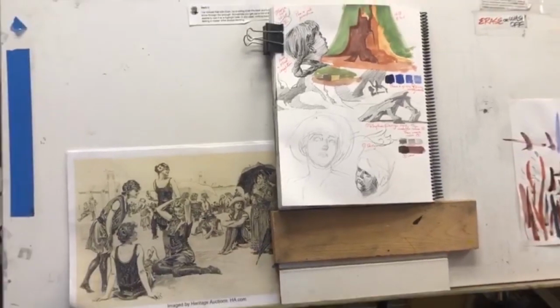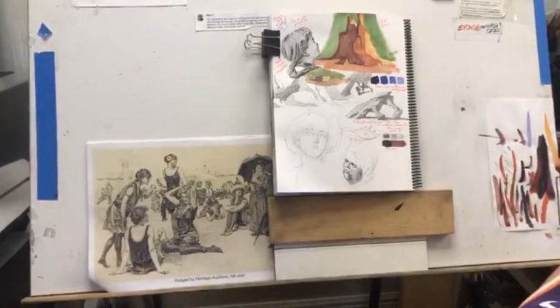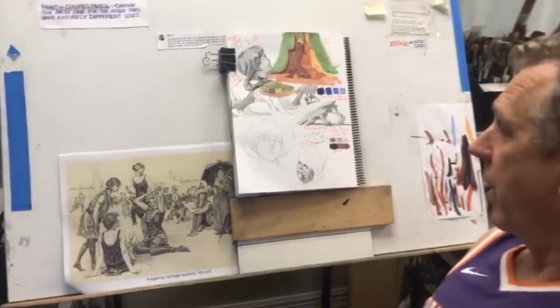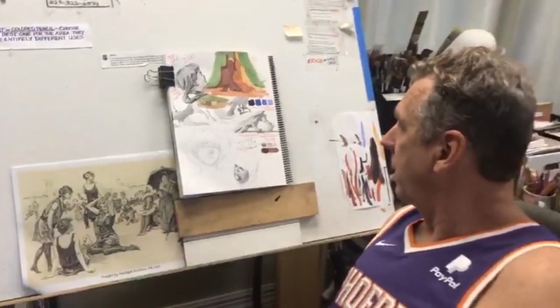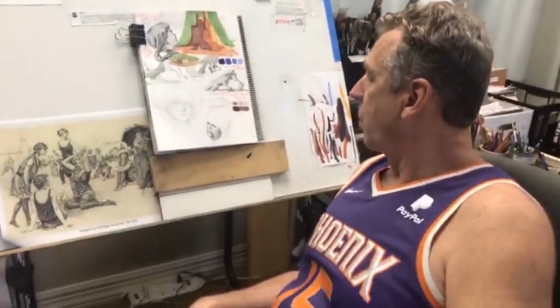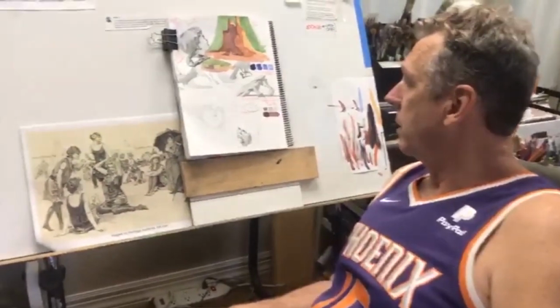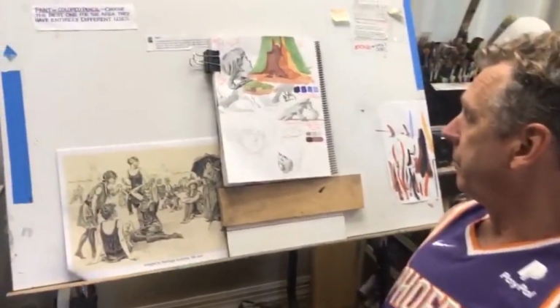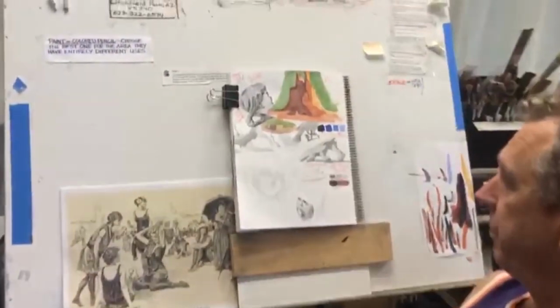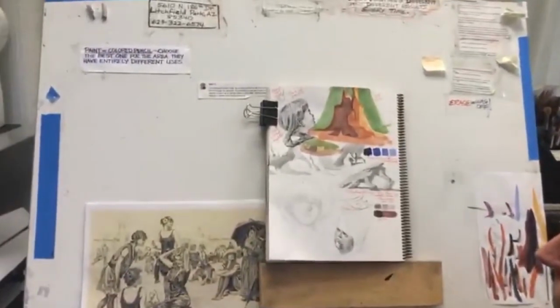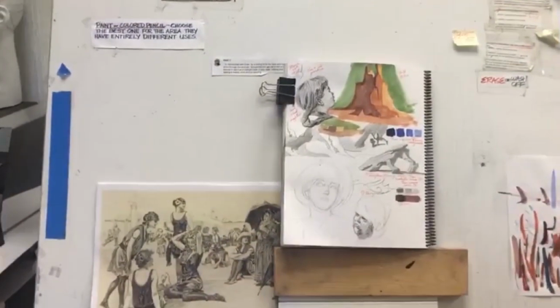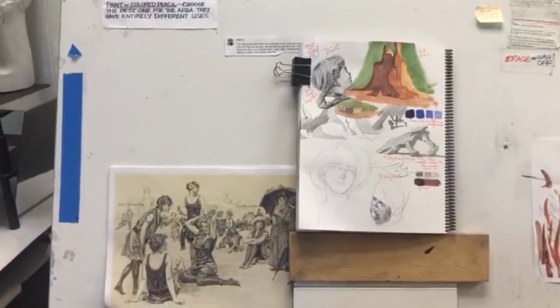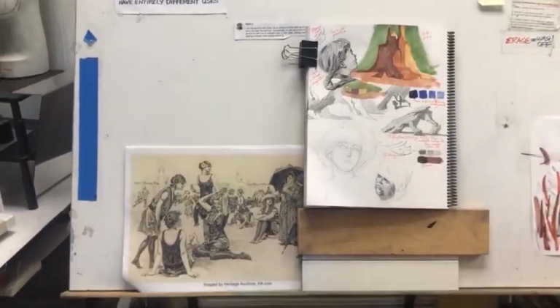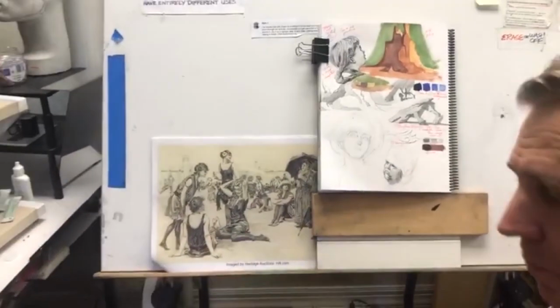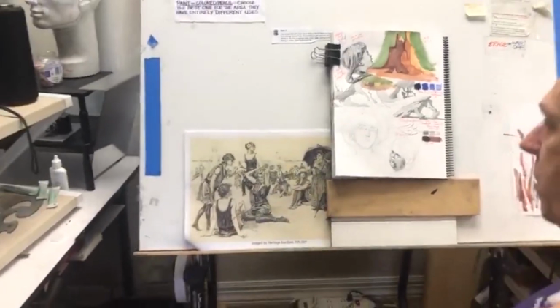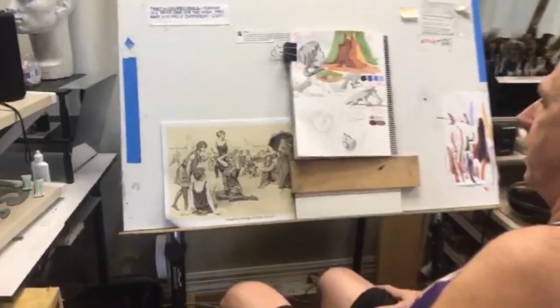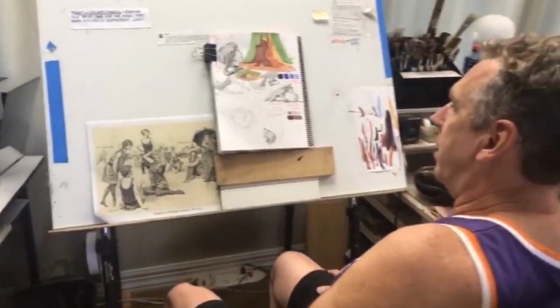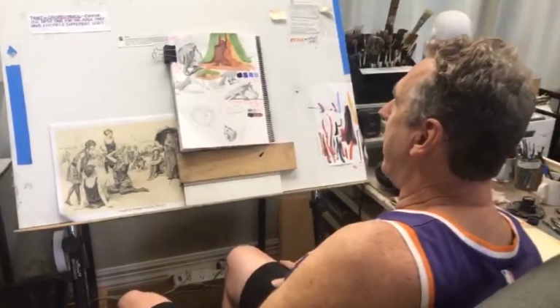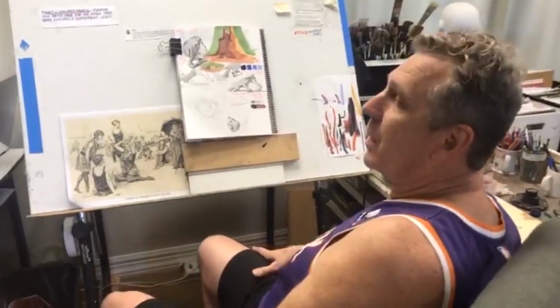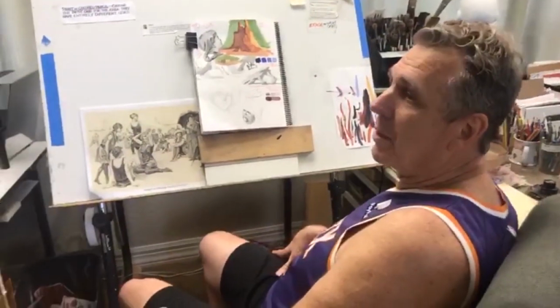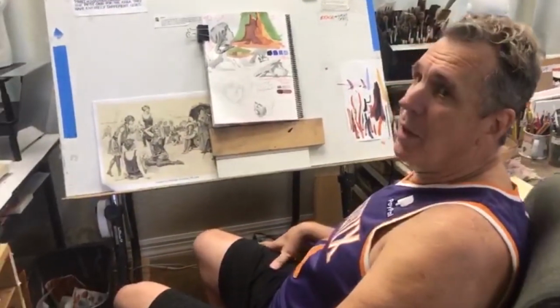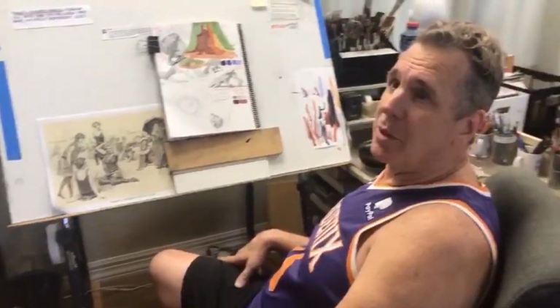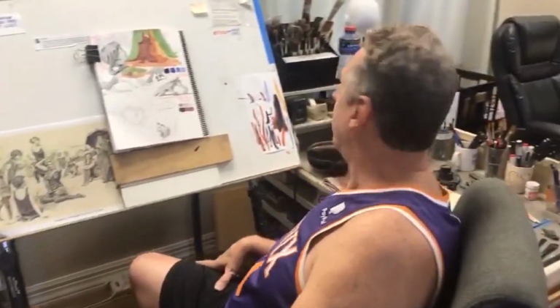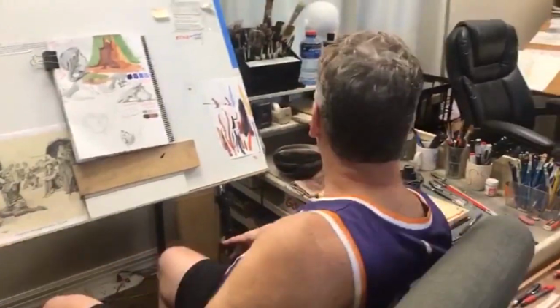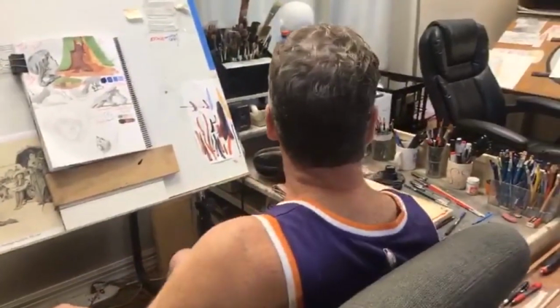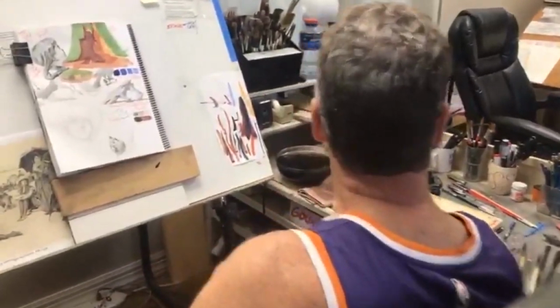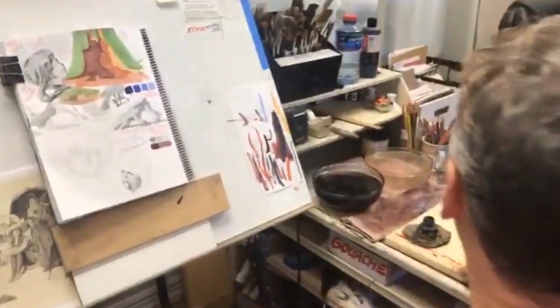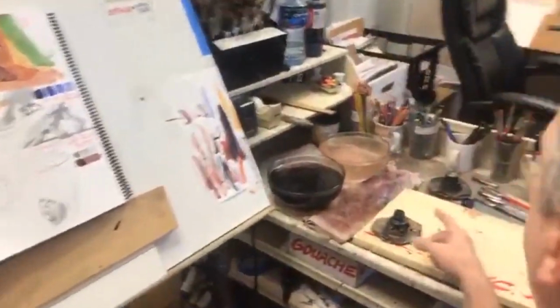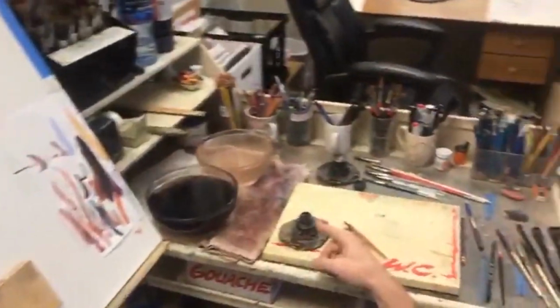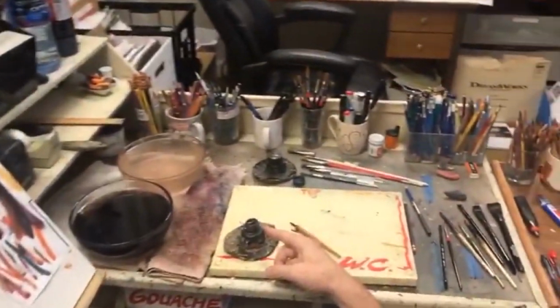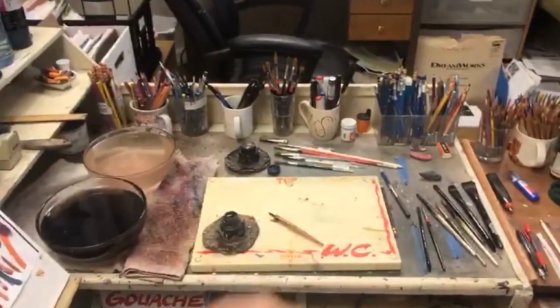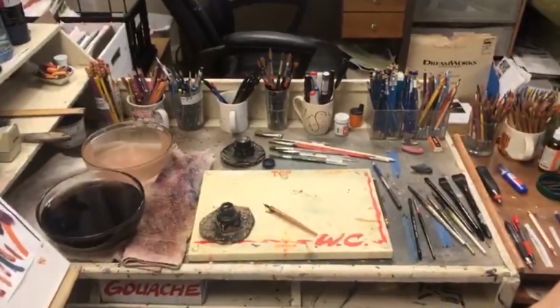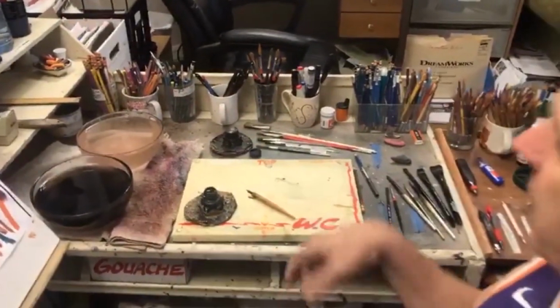Everything is basically there; I don't need to do more. To use pen and ink, you just need two things: you need pen and you need ink. Clever, huh?